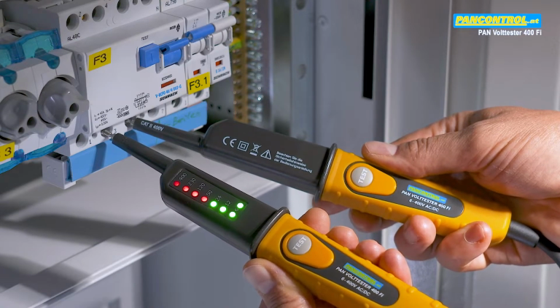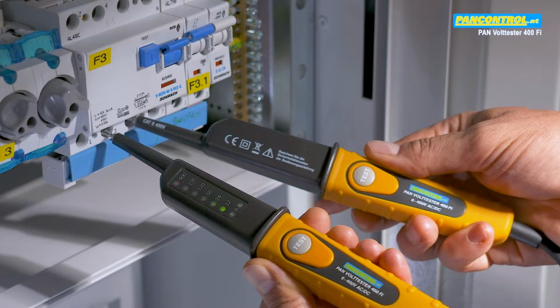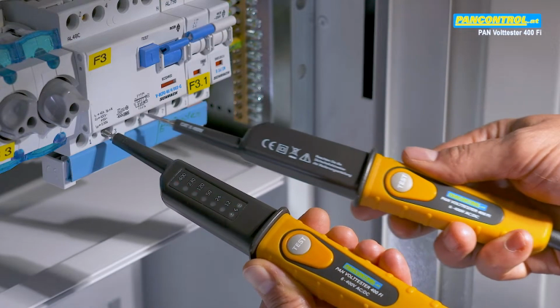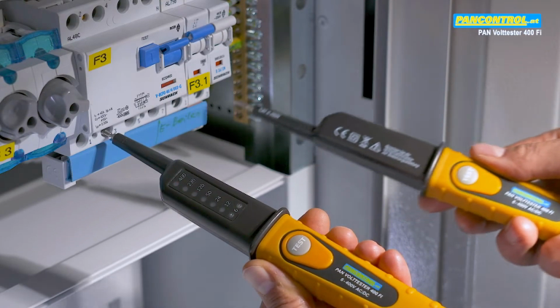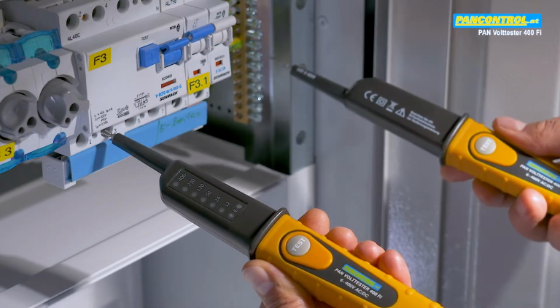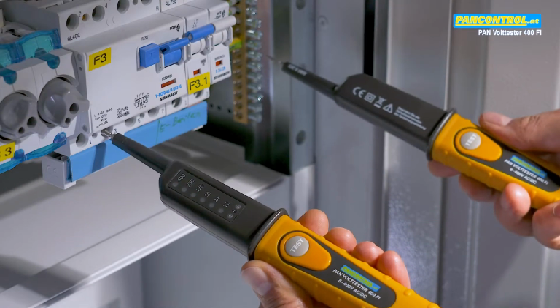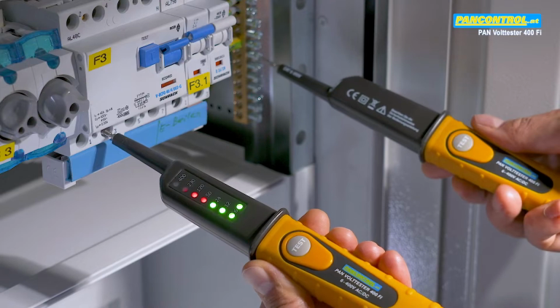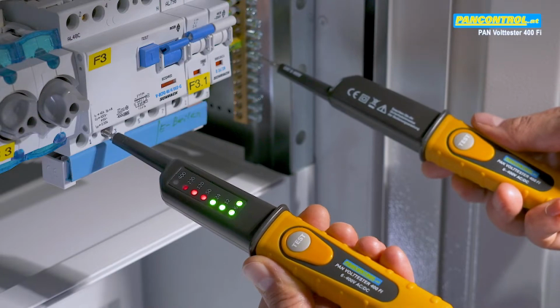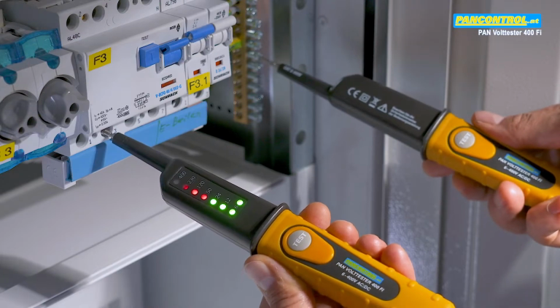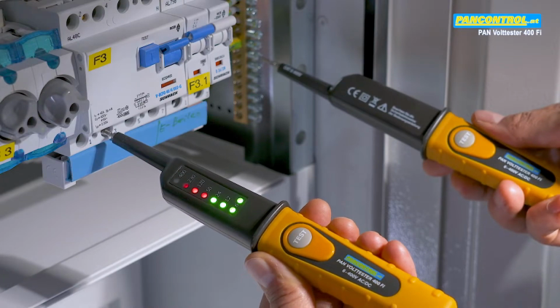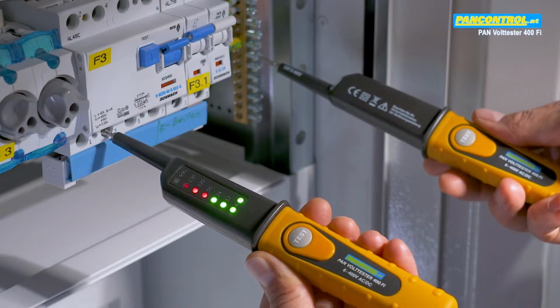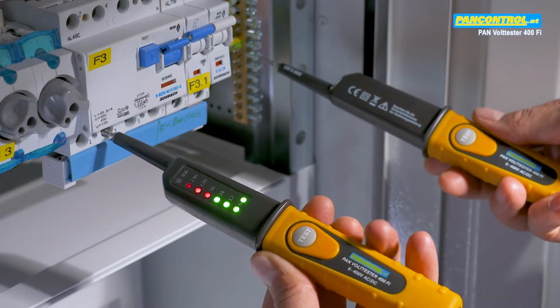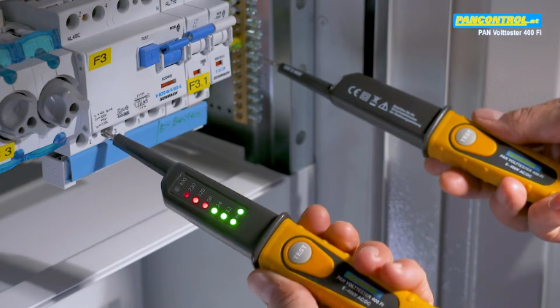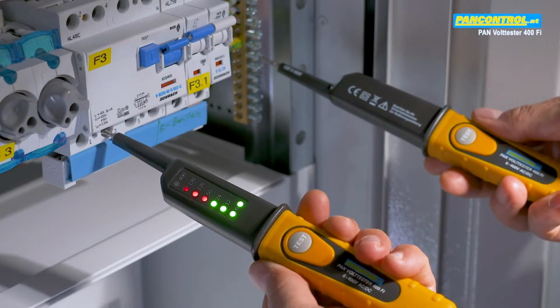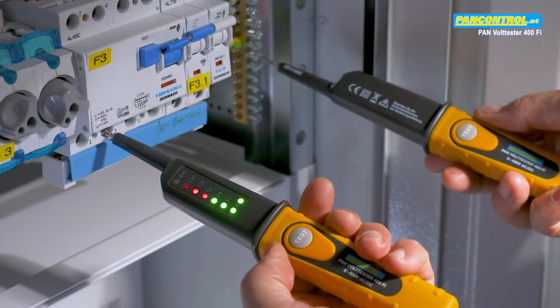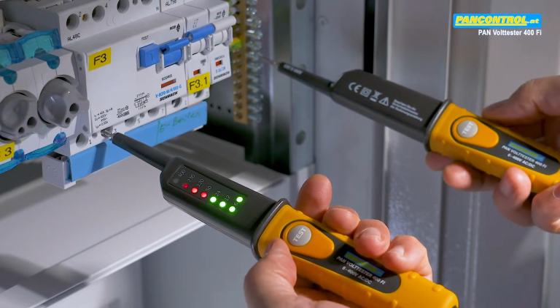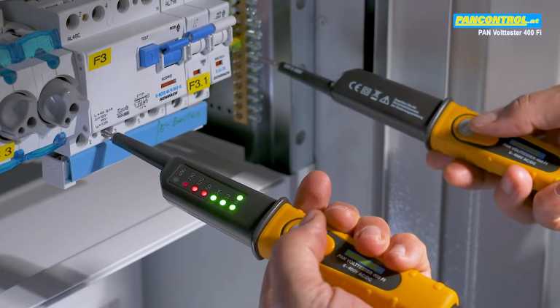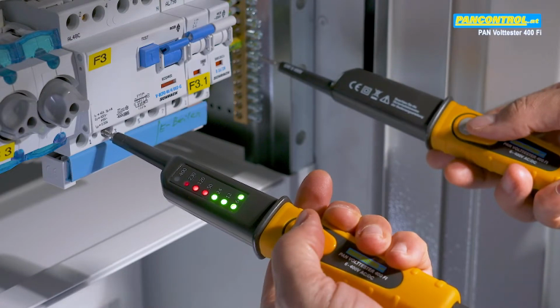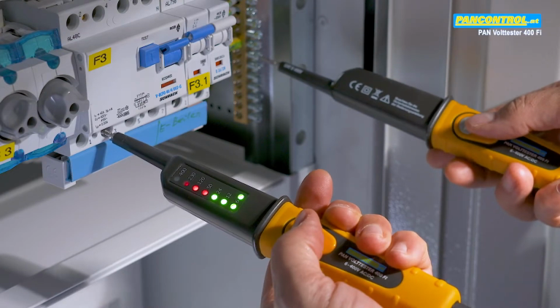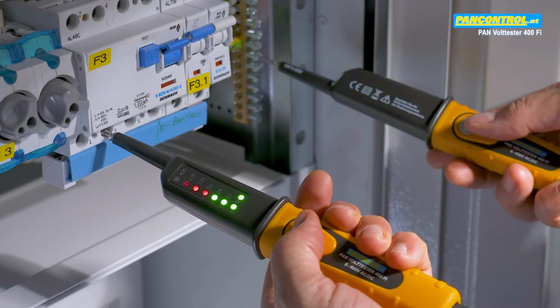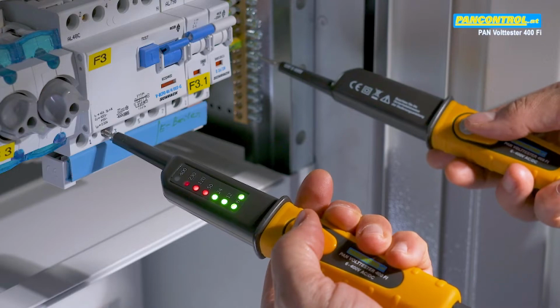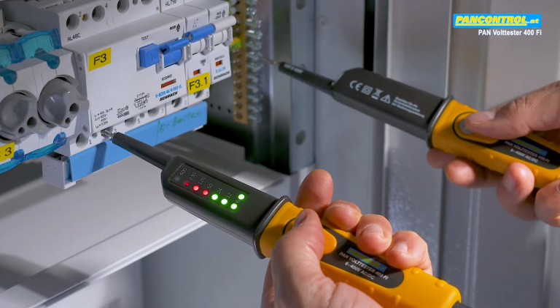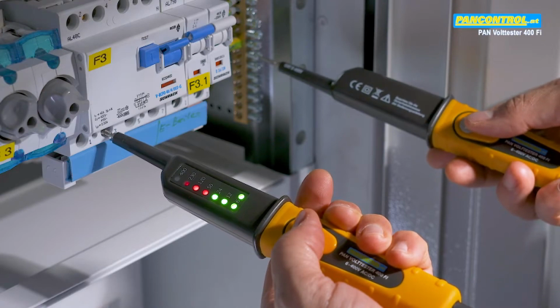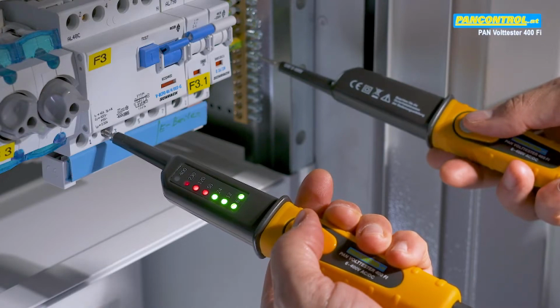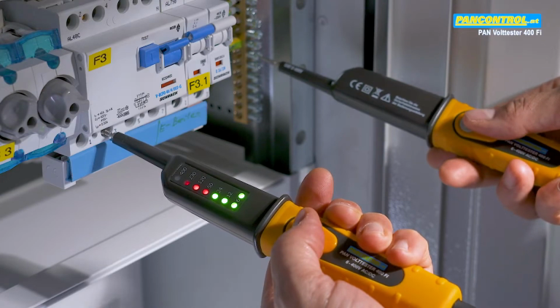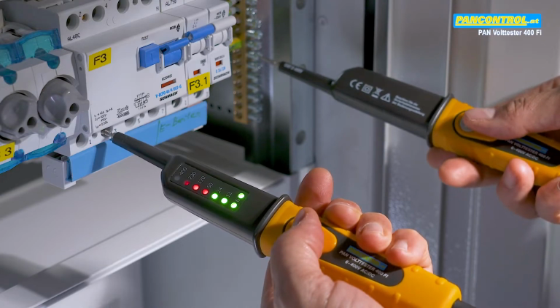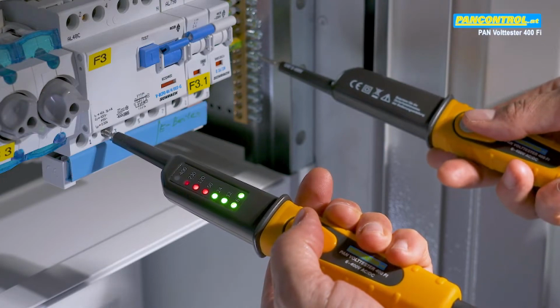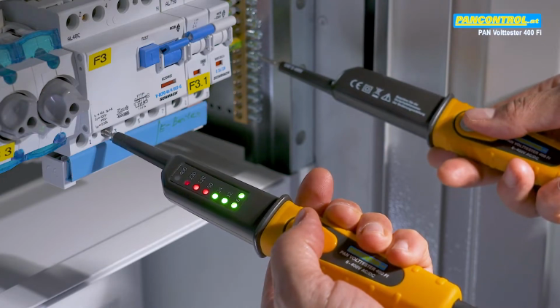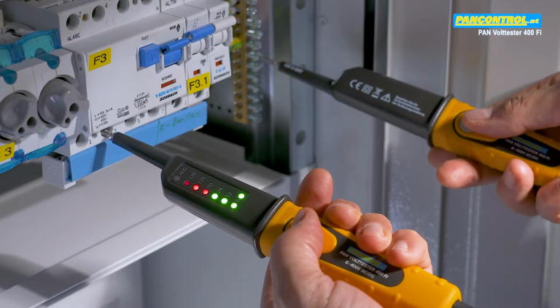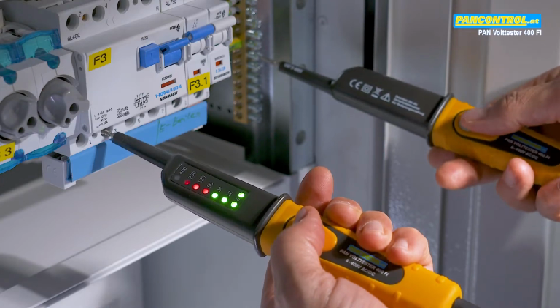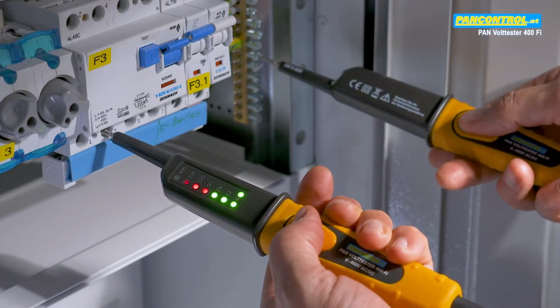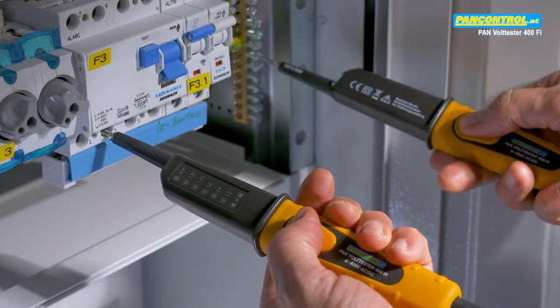While testing voltage between one phase and the earth, you can increase the testing current to 30 milliamps by pressing the two test buttons. This will cause a 30 milliamp RCD switch to trip.